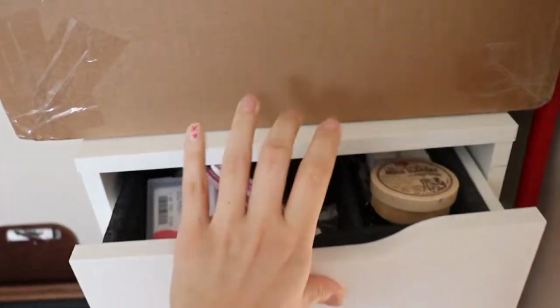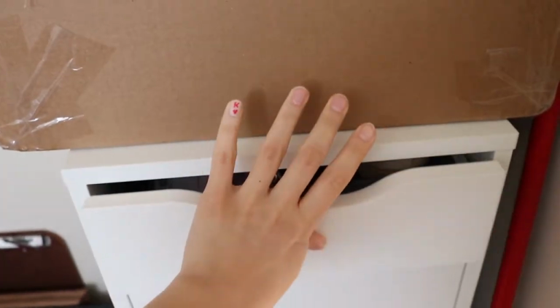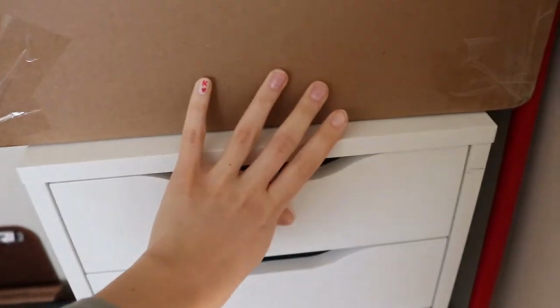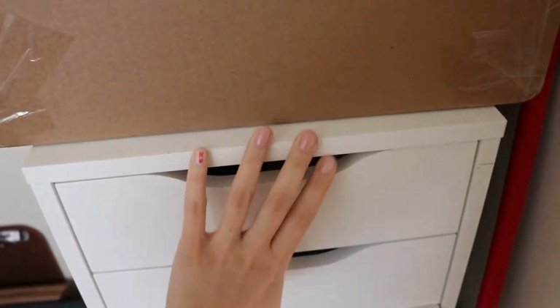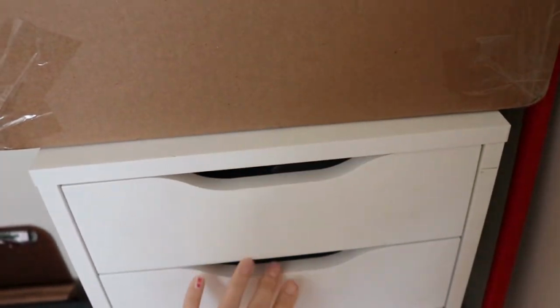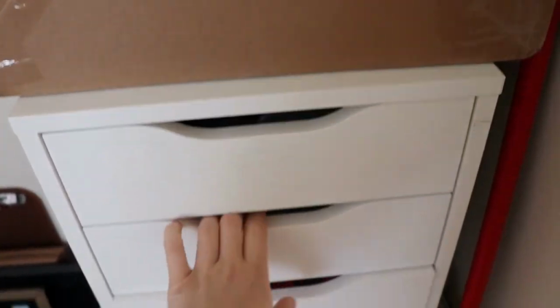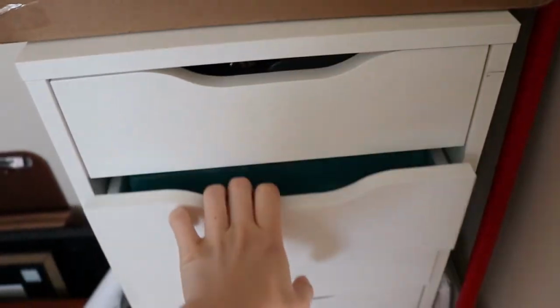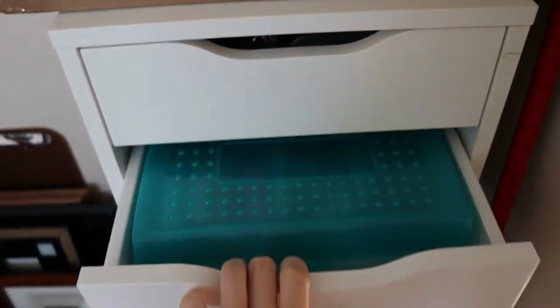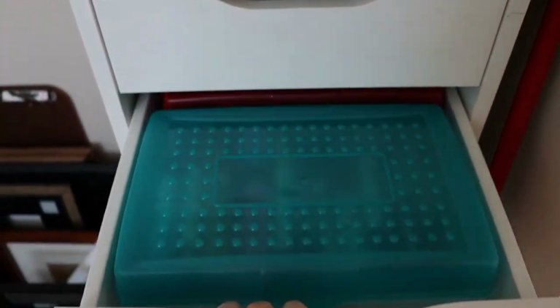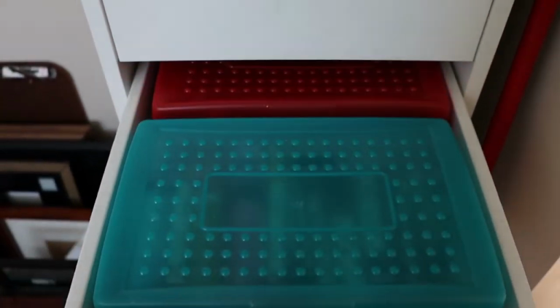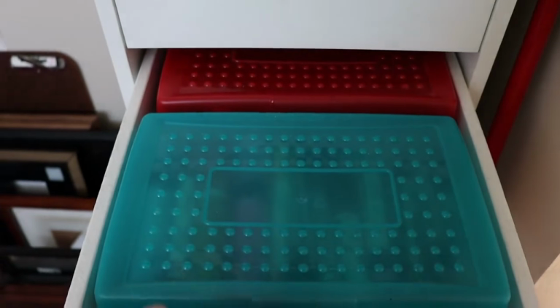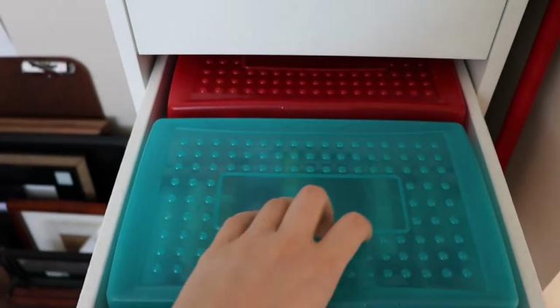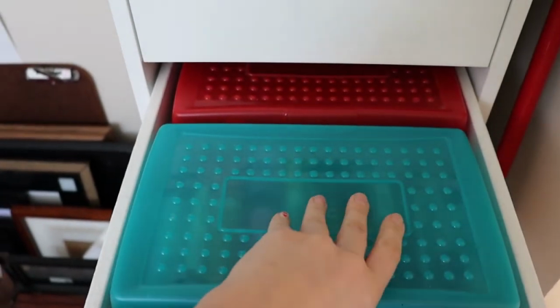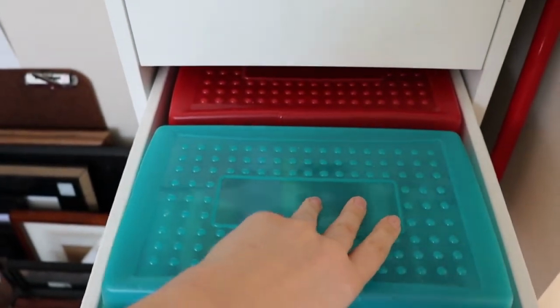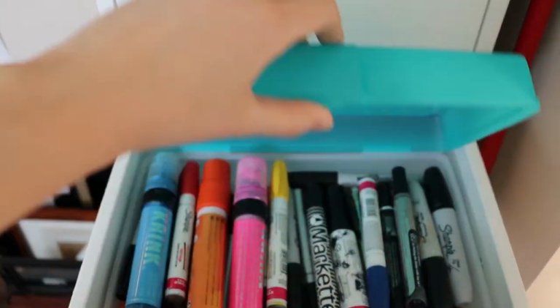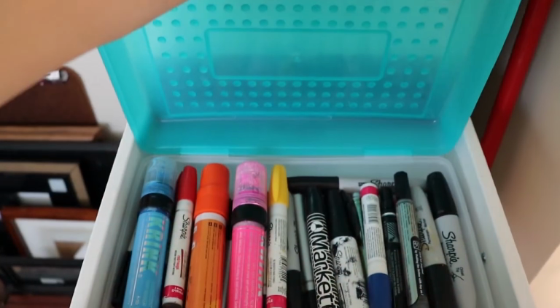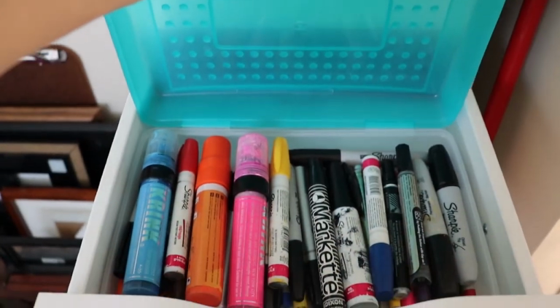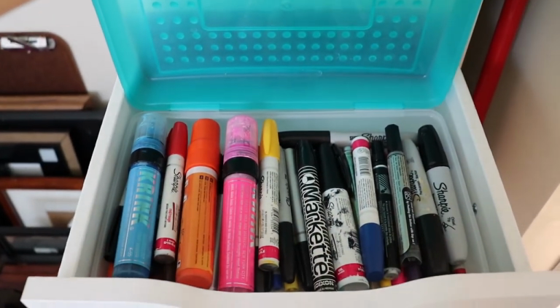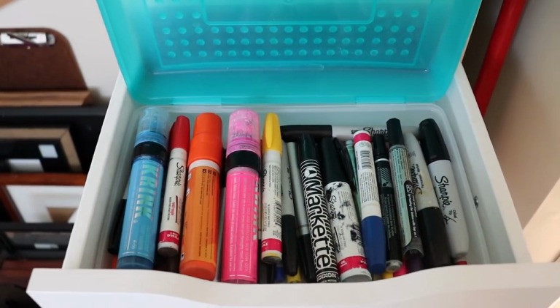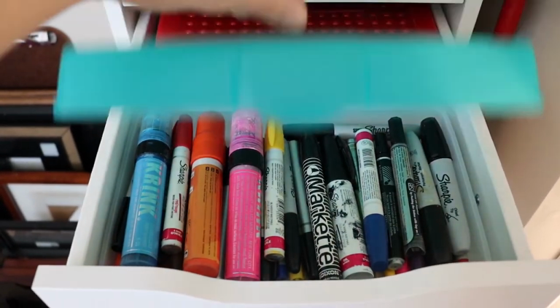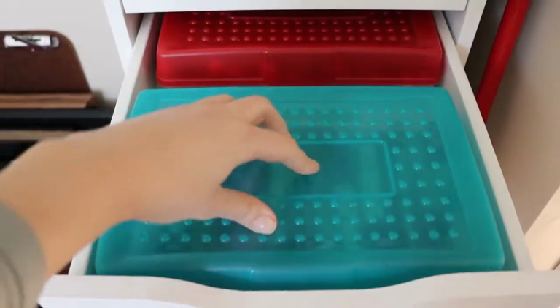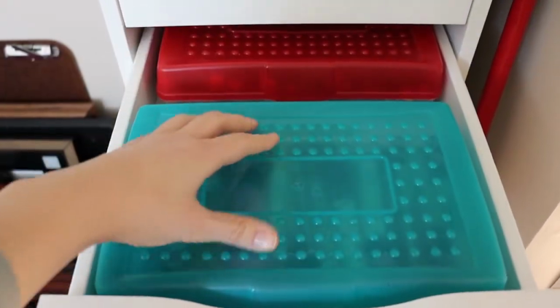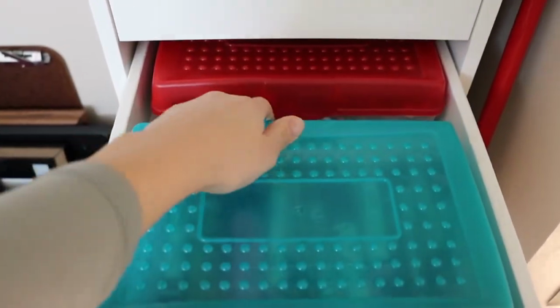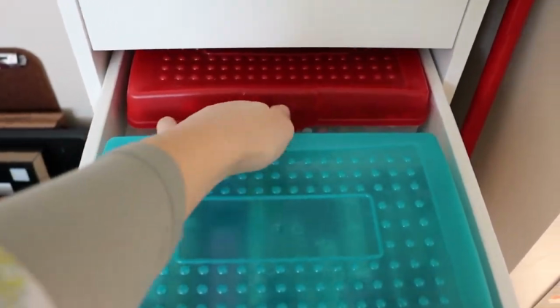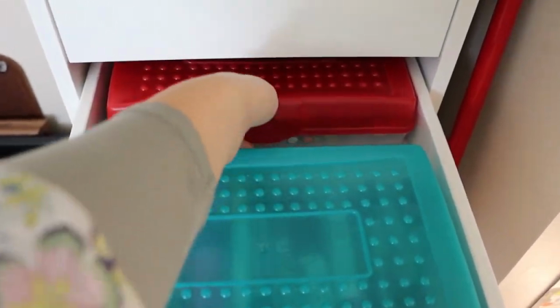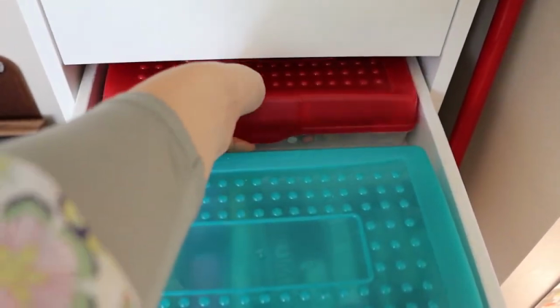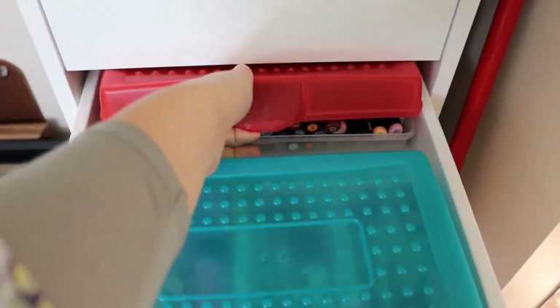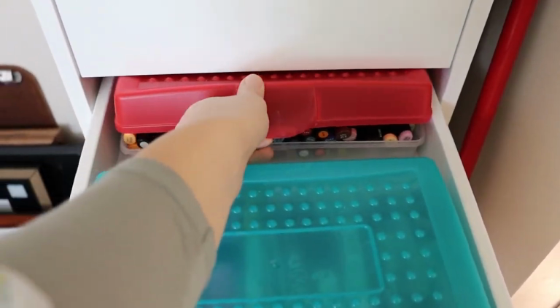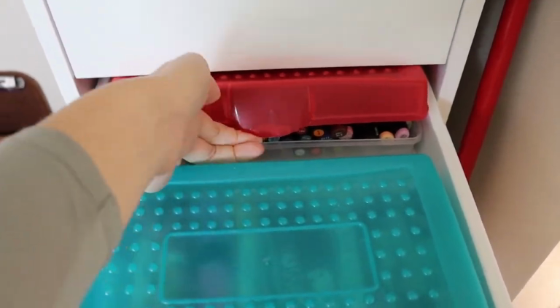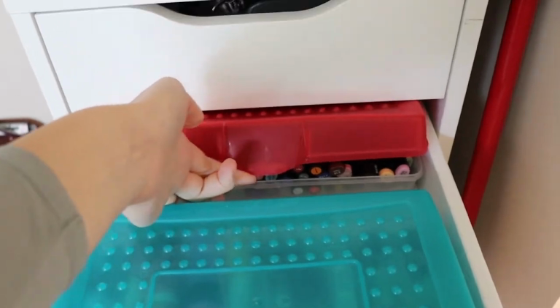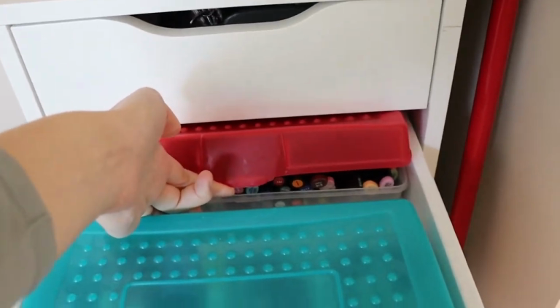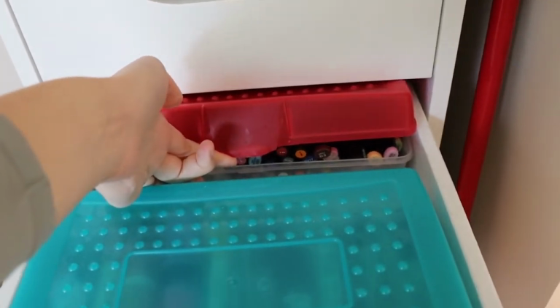Next up are my markers. This first box is miscellaneous, and then the one back there is Copics and Prismacolor alcohol-based markers.